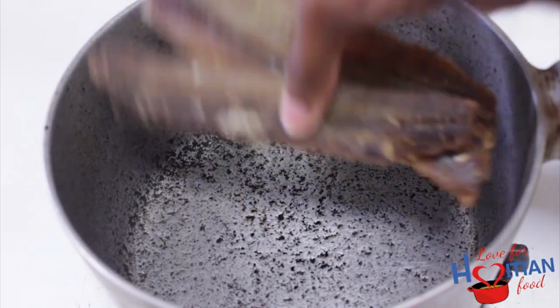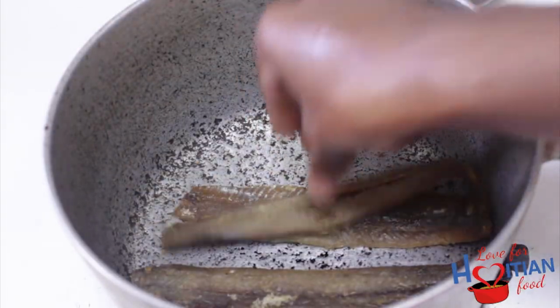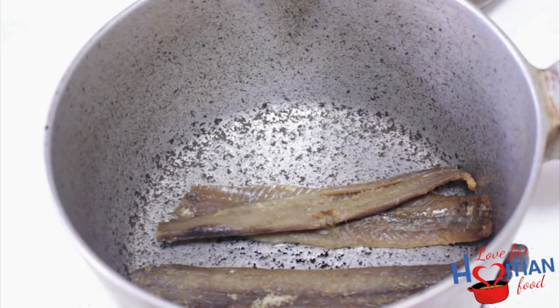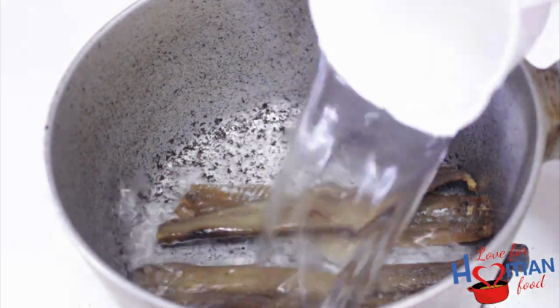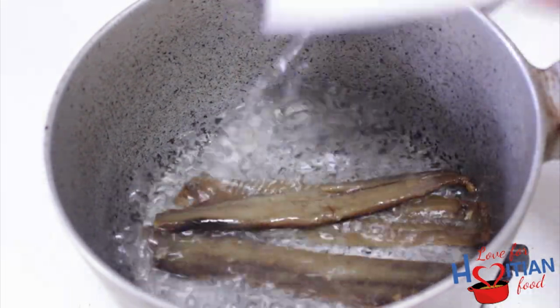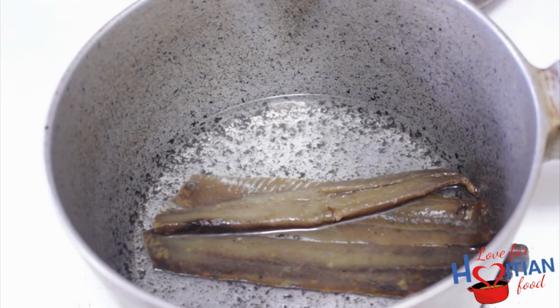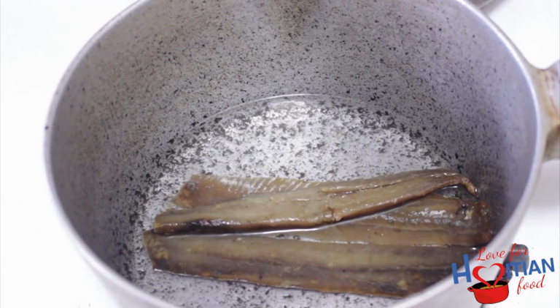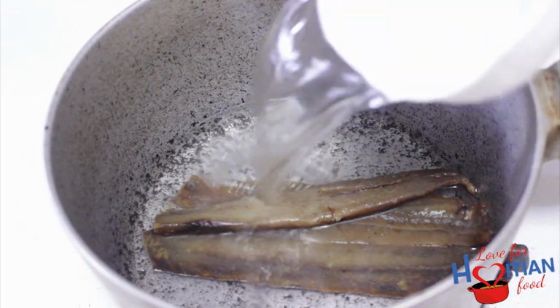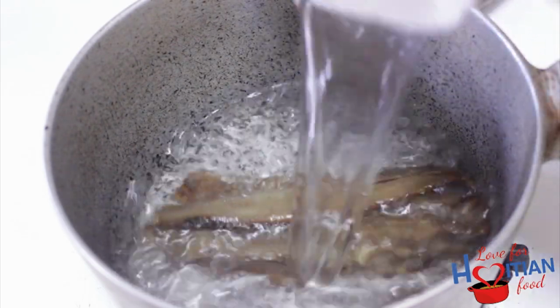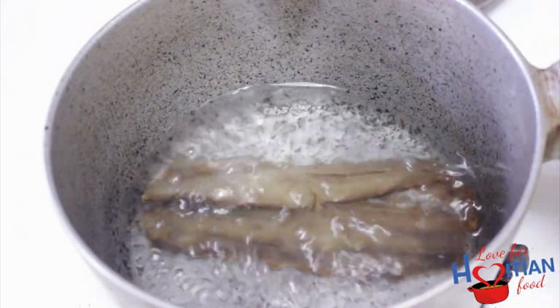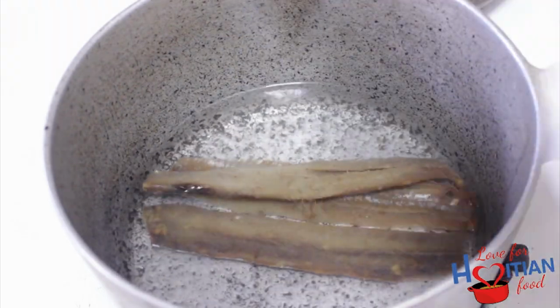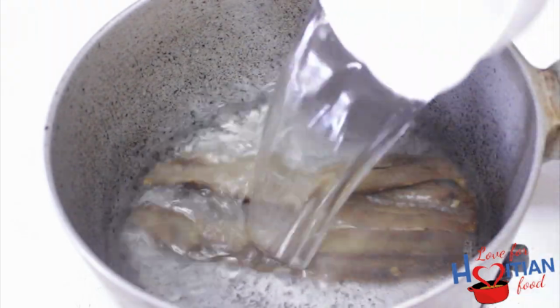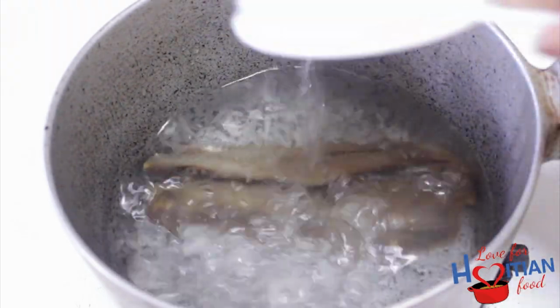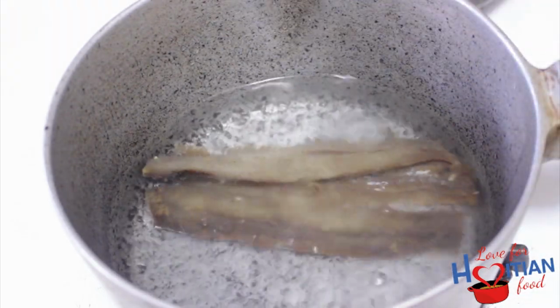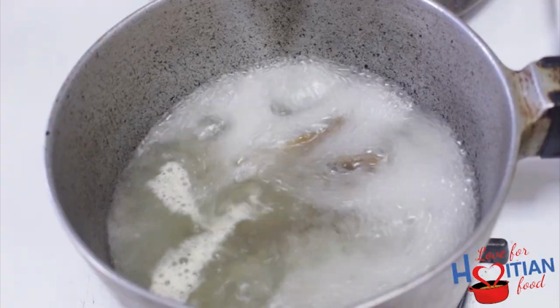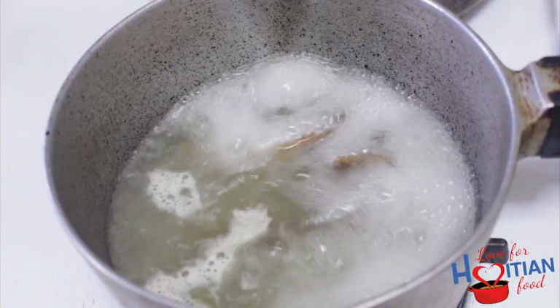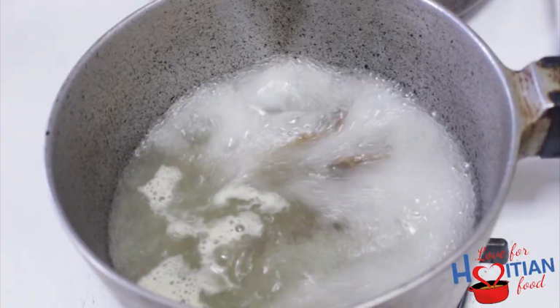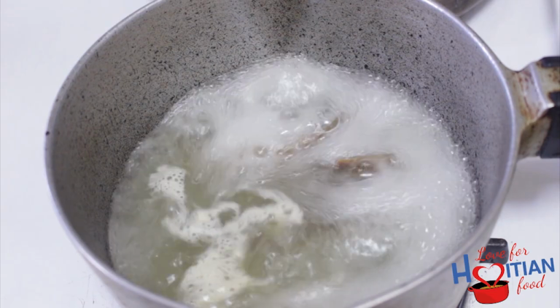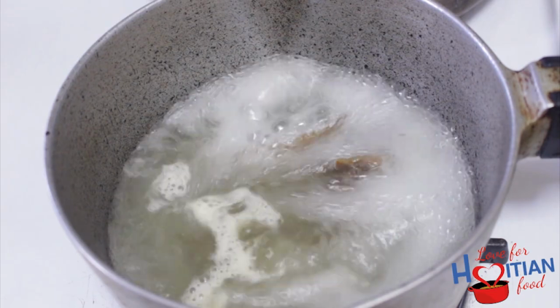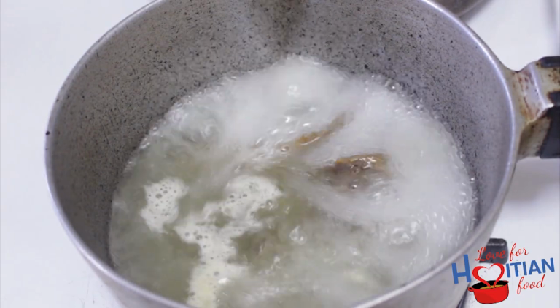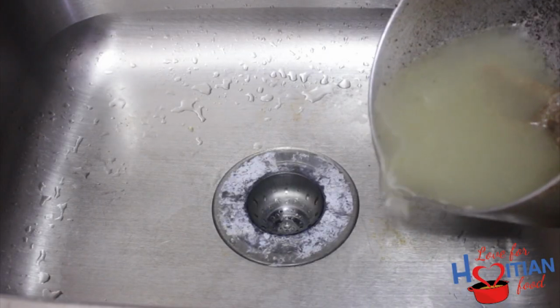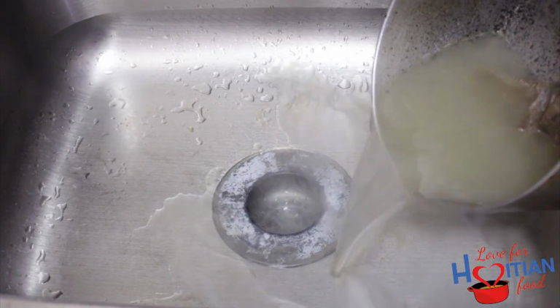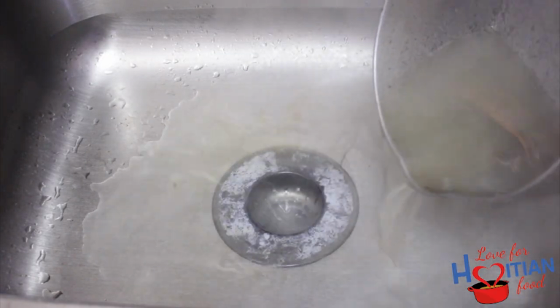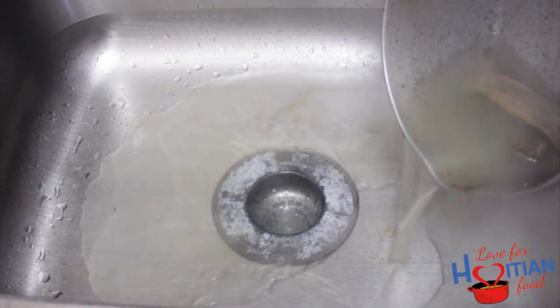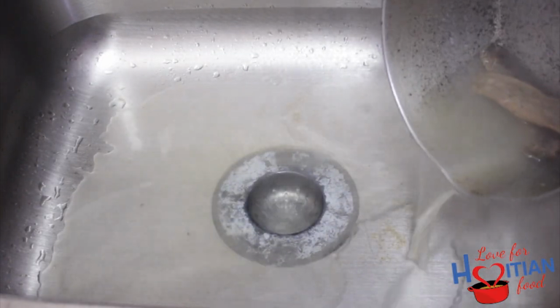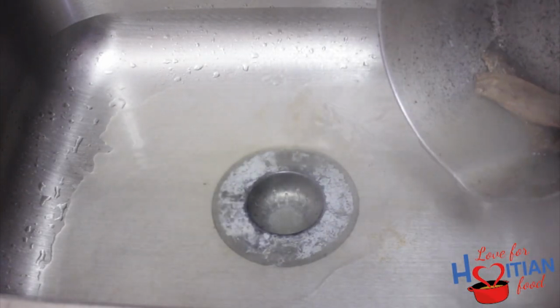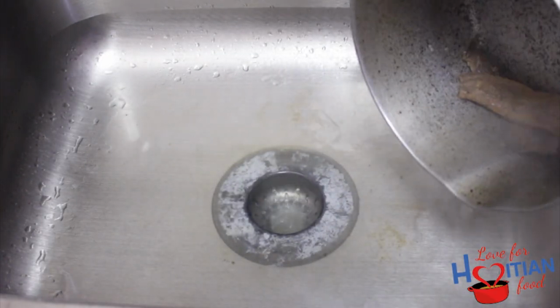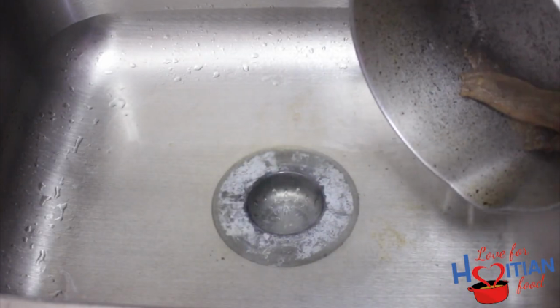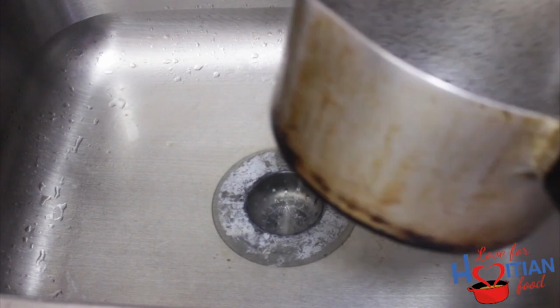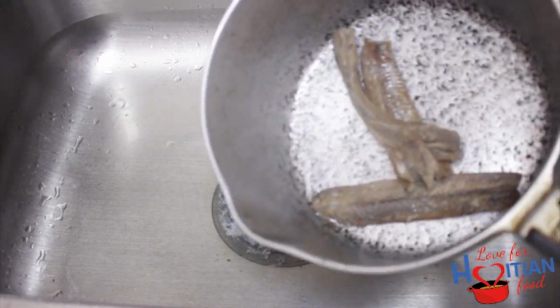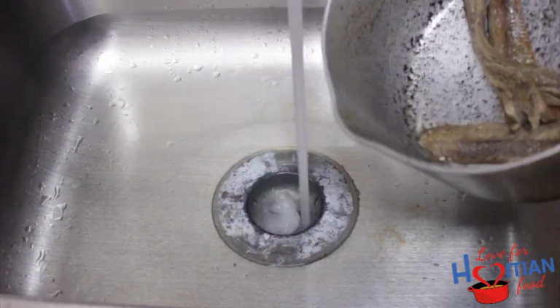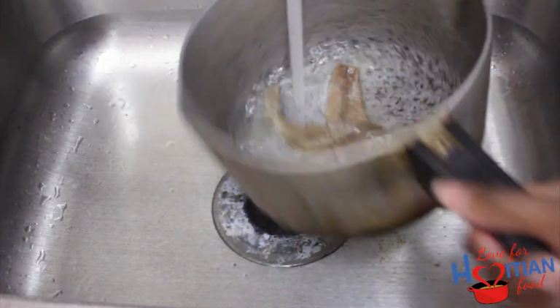First thing we're going to do is desalt our smoked herring. So you're going to add the smoked herring to a pot, cover with water, and boil on high for about five to six minutes. After that time, discard the water. I add a little cold water to cool it down so I can handle it better.